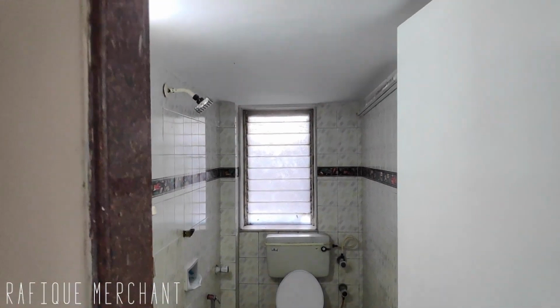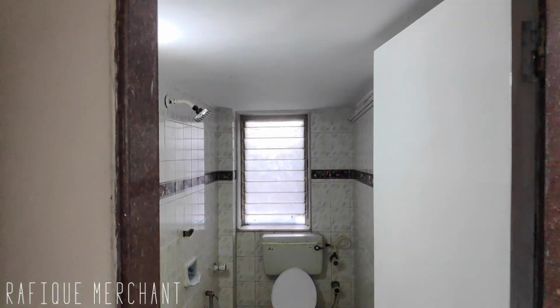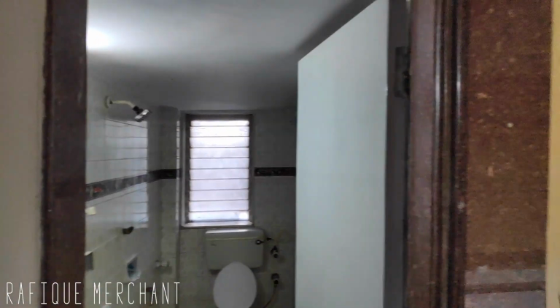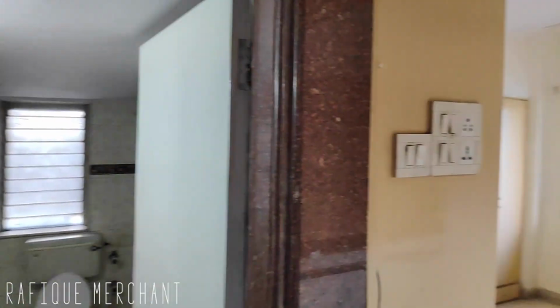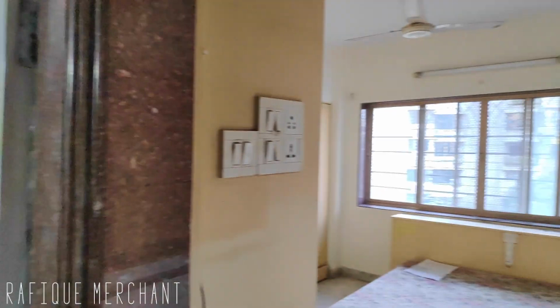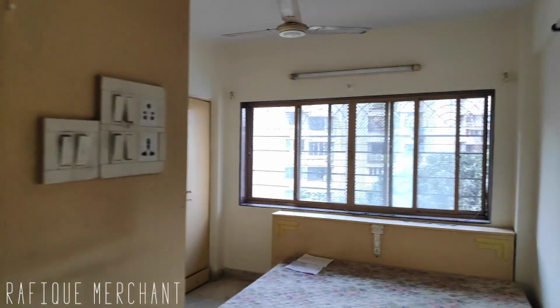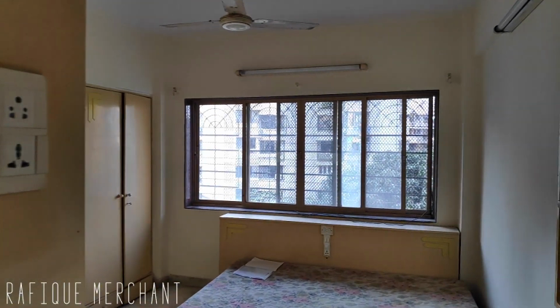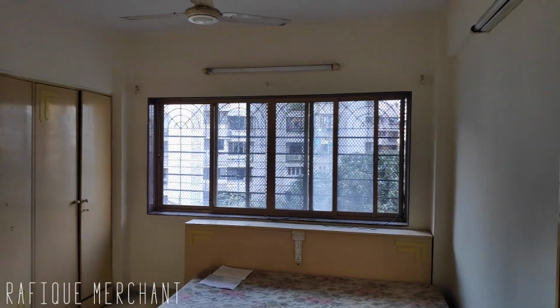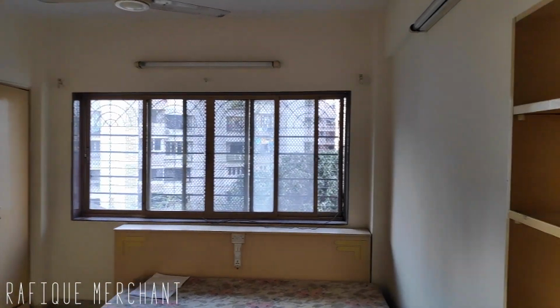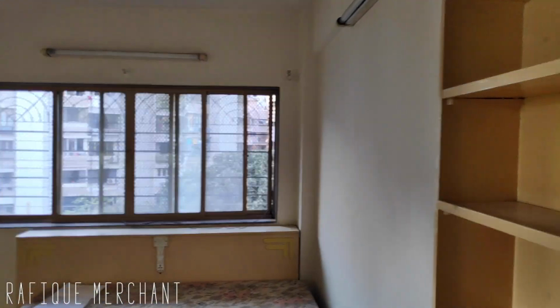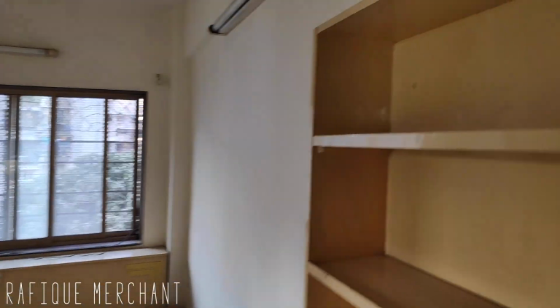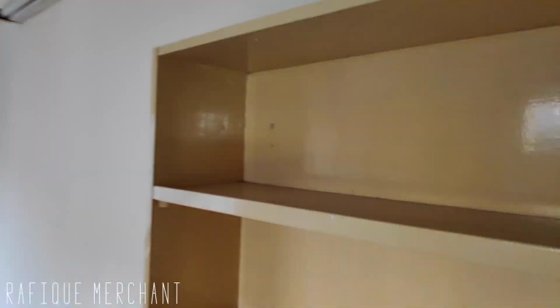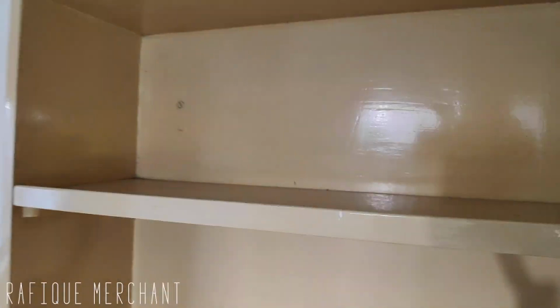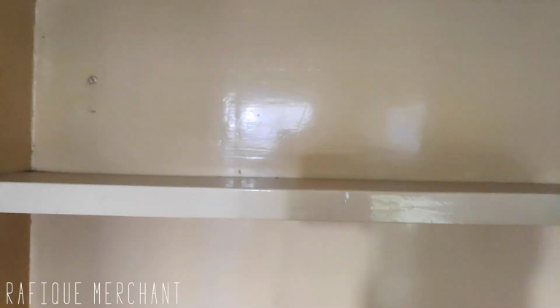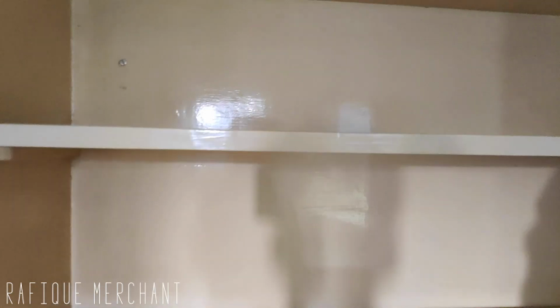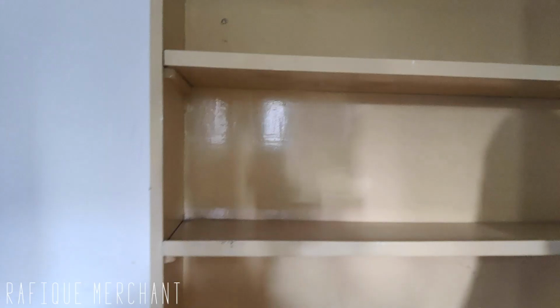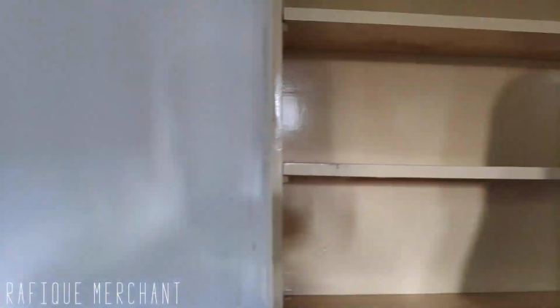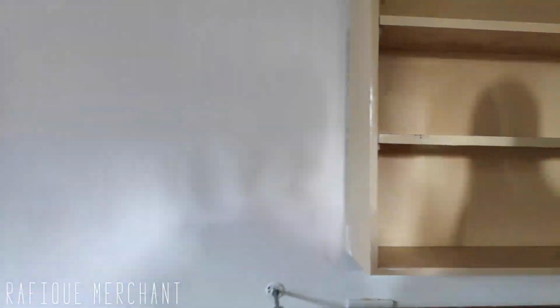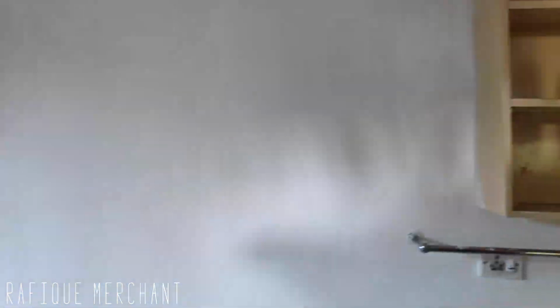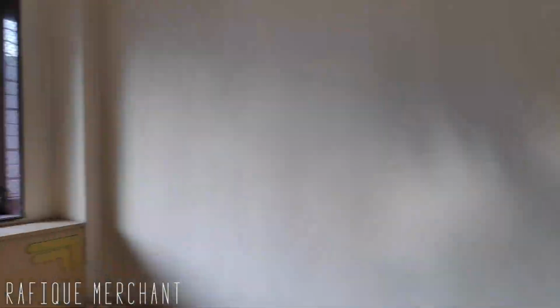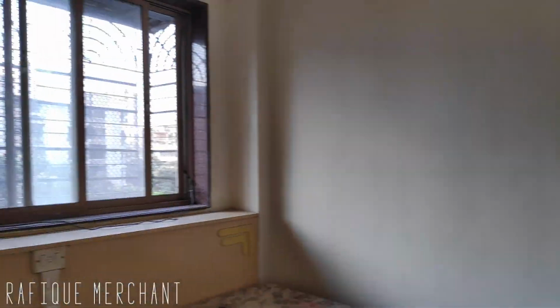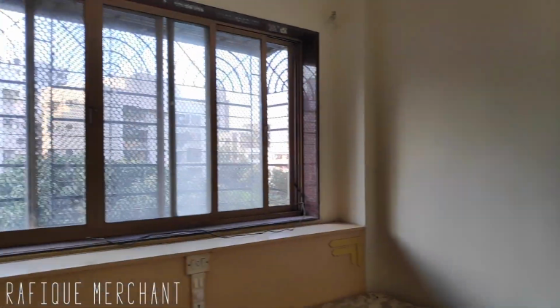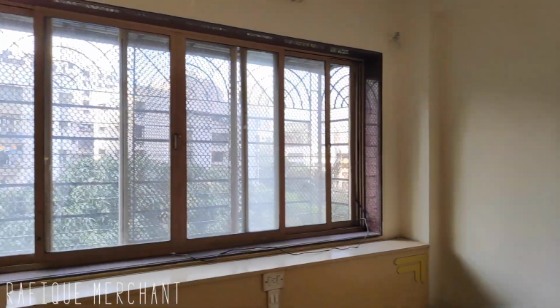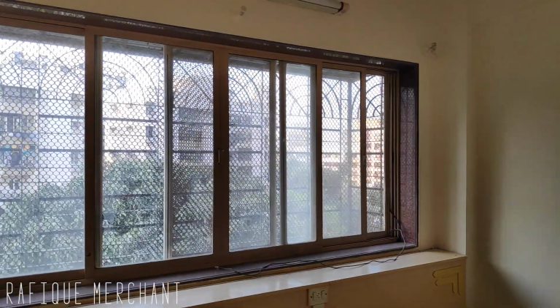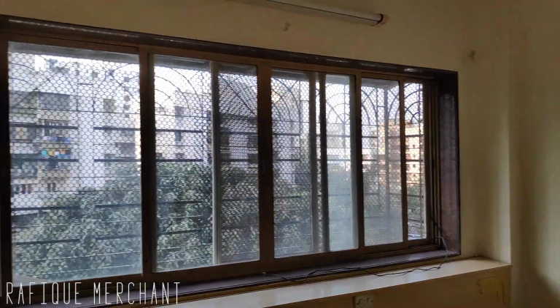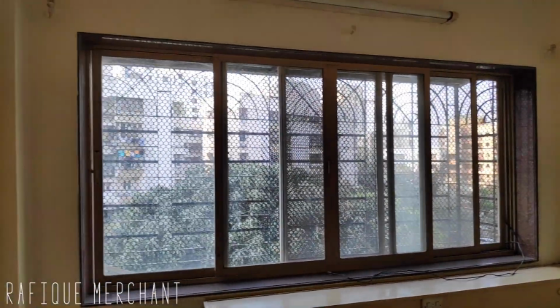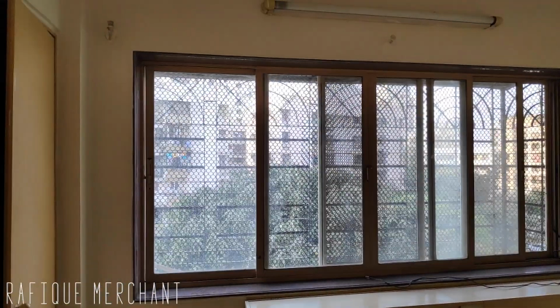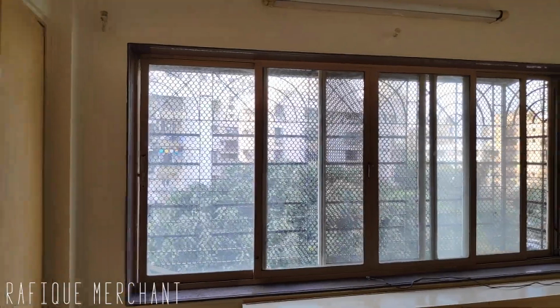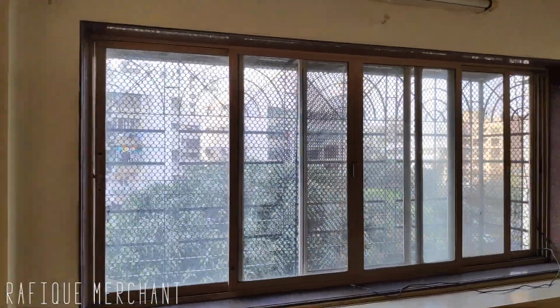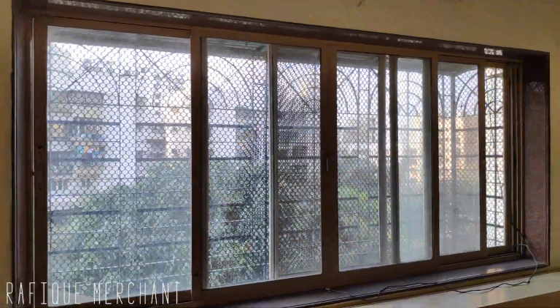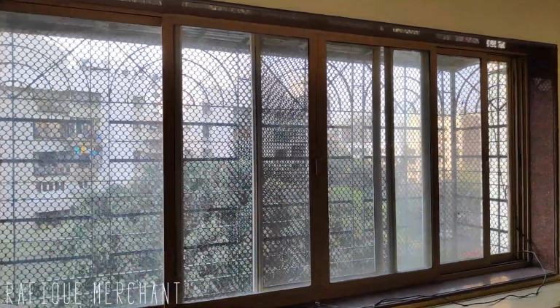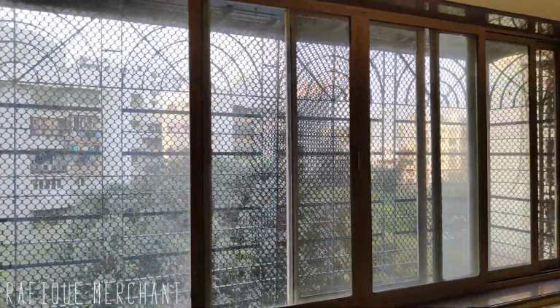The second bedroom hasn't been newly done — it's been used. It has a loft area, a bed, and a wardrobe. The windows could ideally be longer like French windows, but the person buying or renting can do a little bit of decoration here and there.